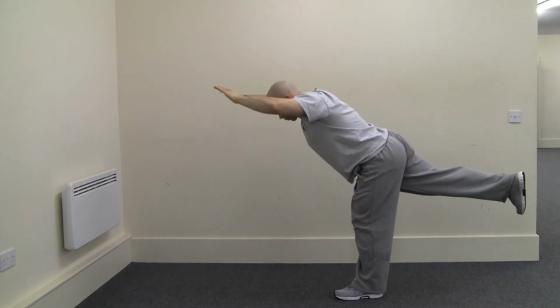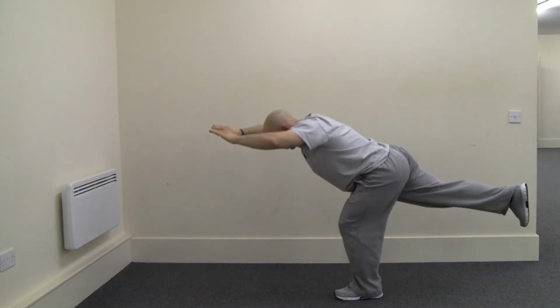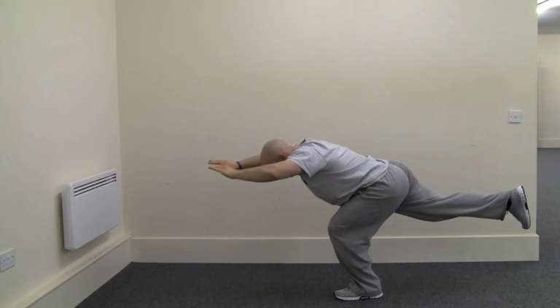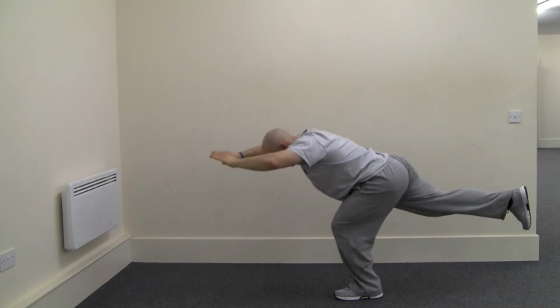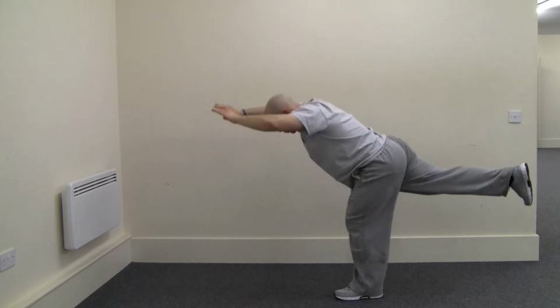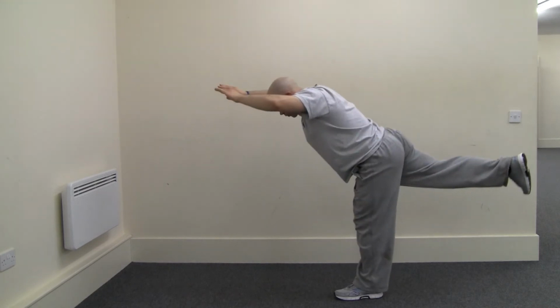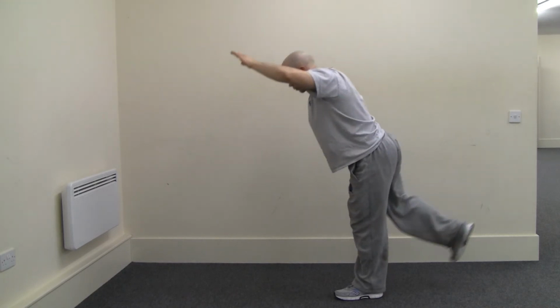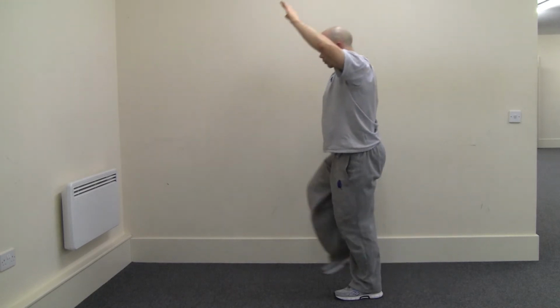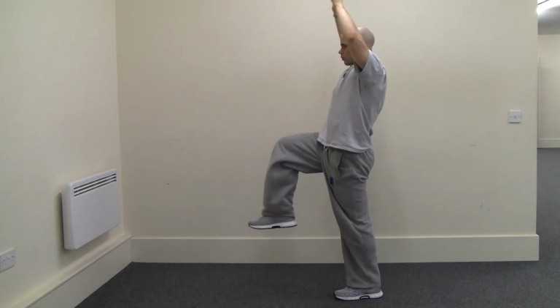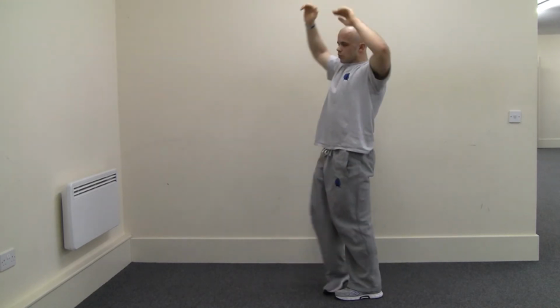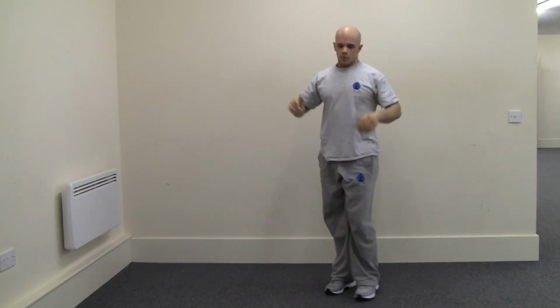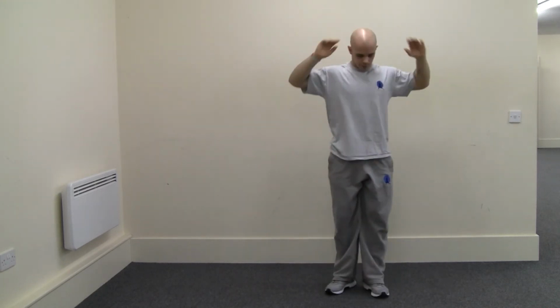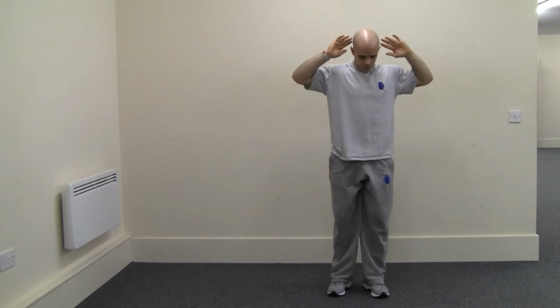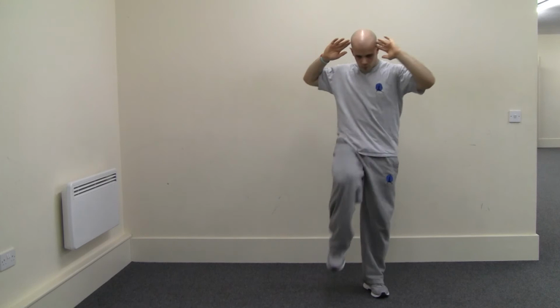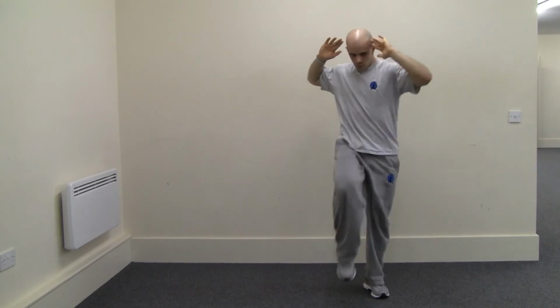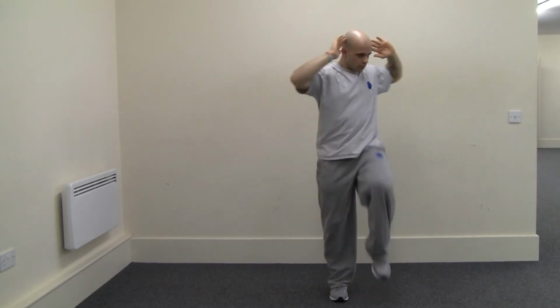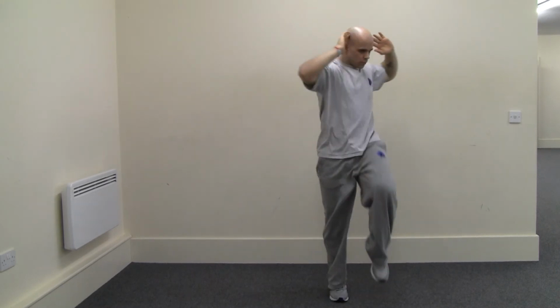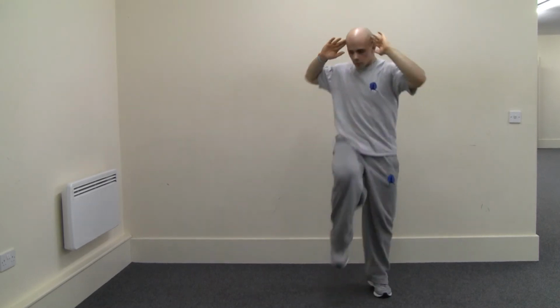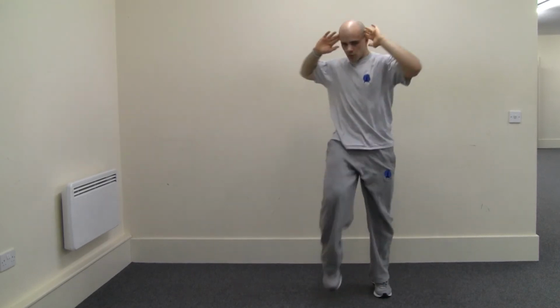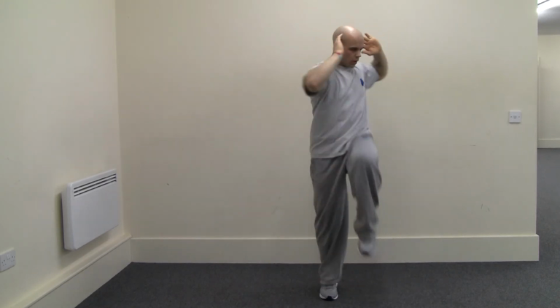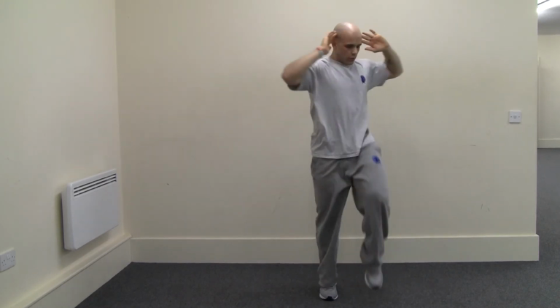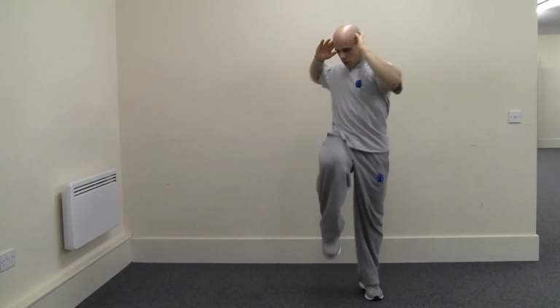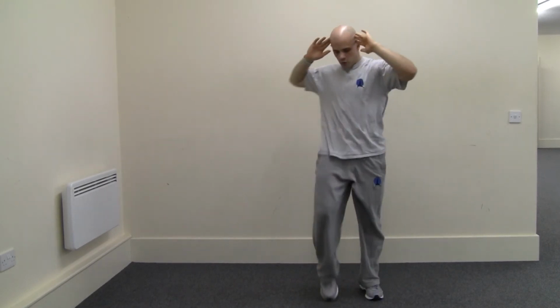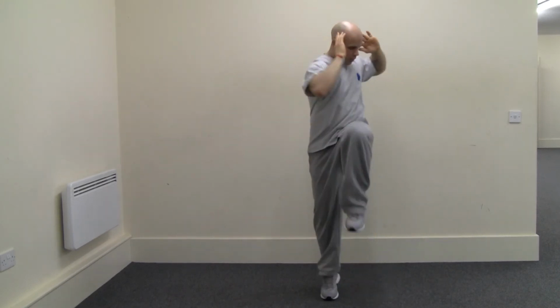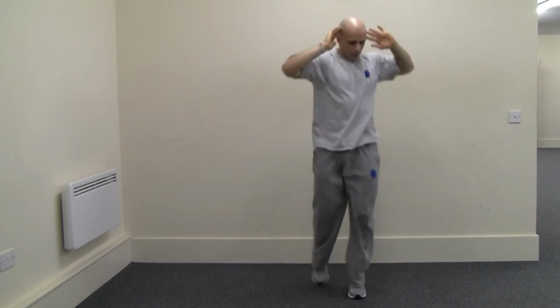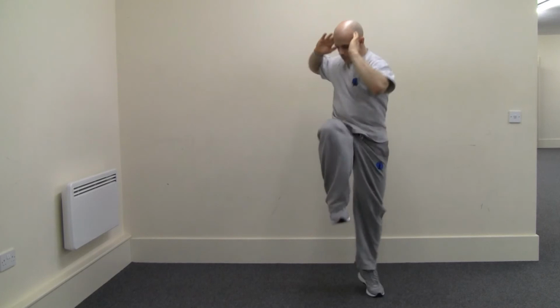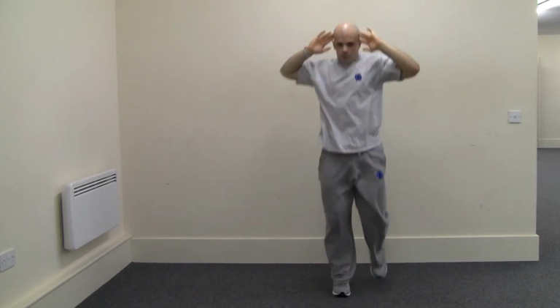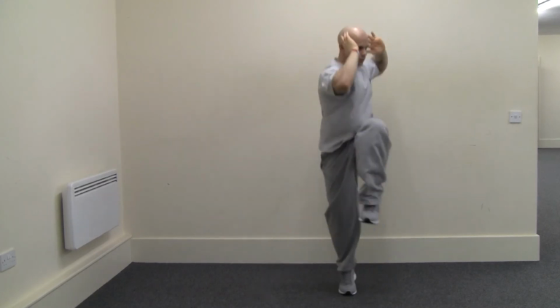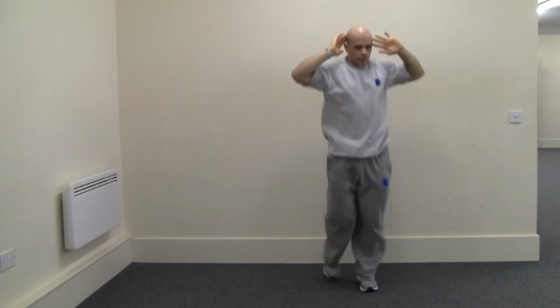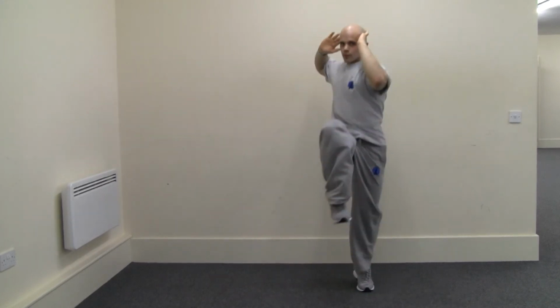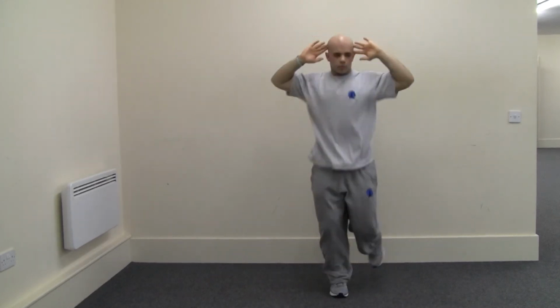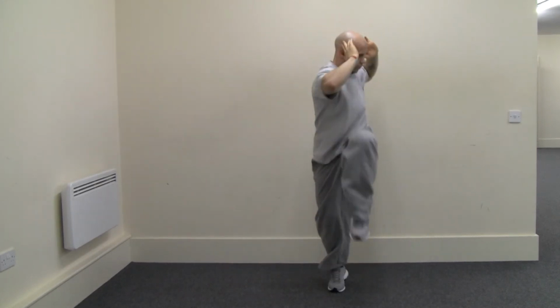Remember, if you can't go a full 30 seconds, just do as many repetitions as you feel fit.